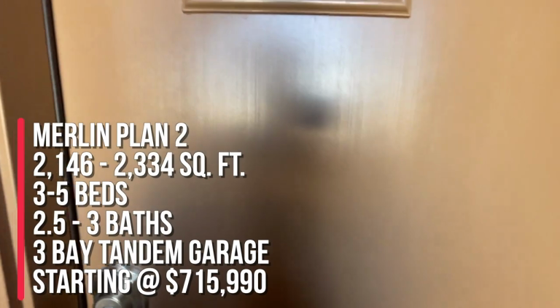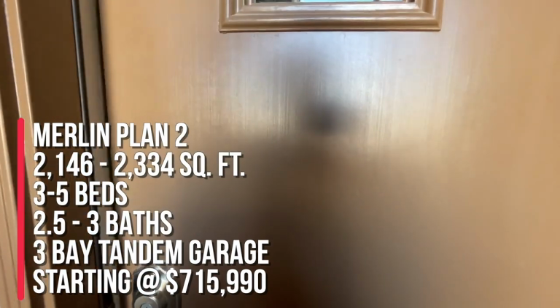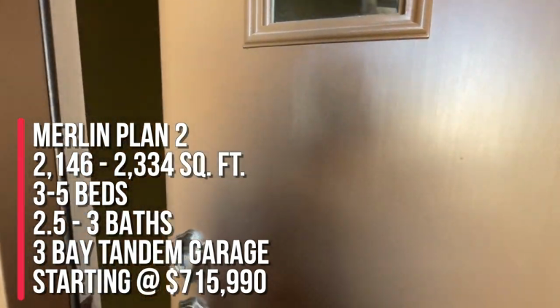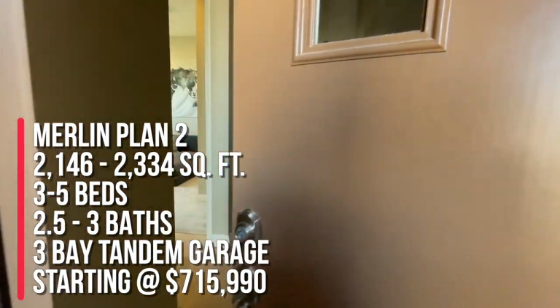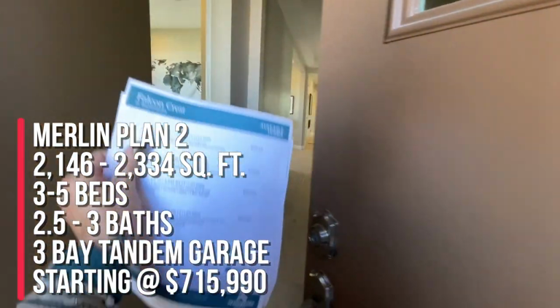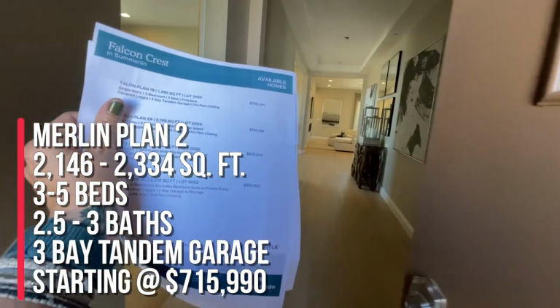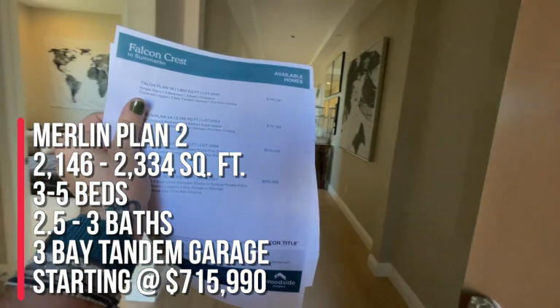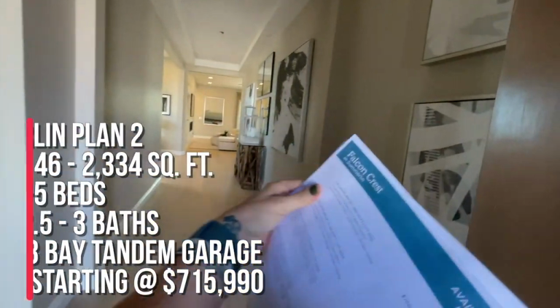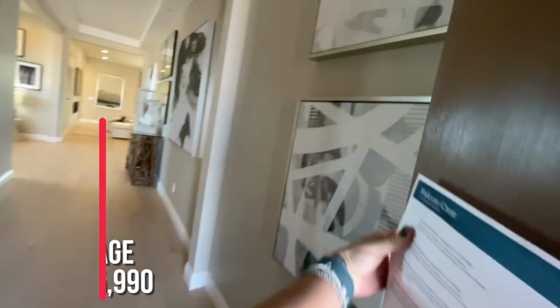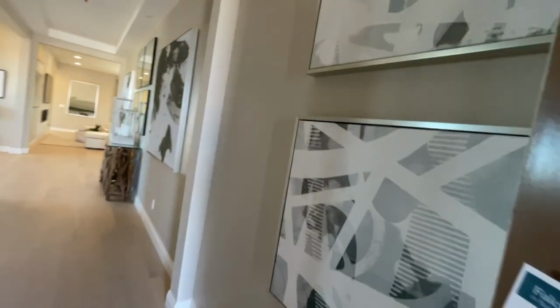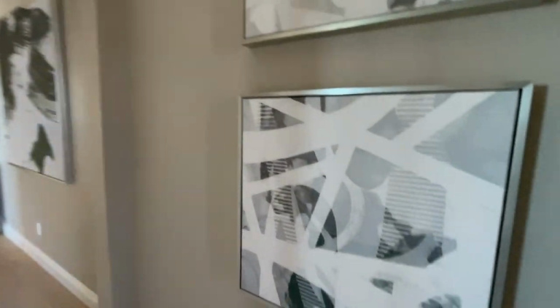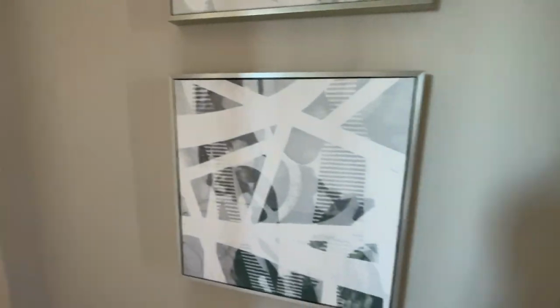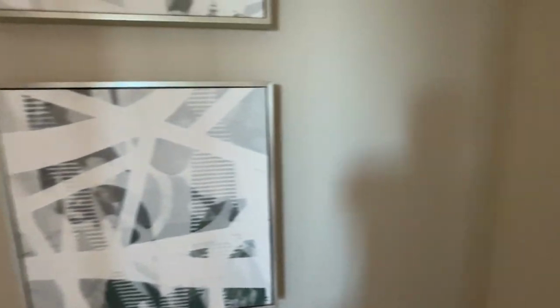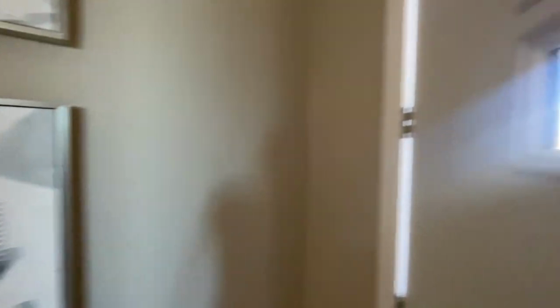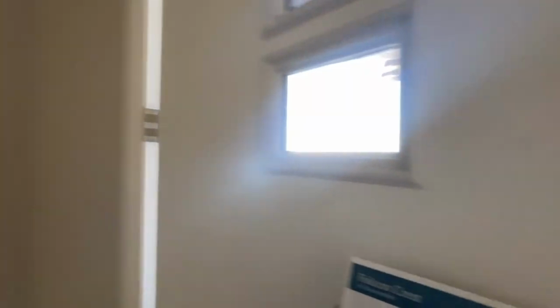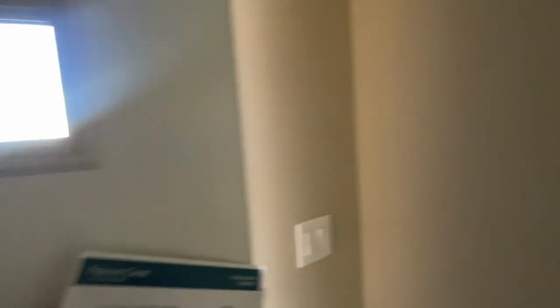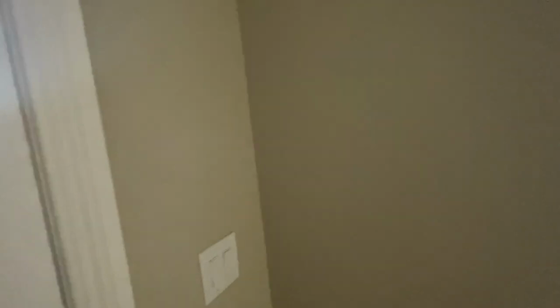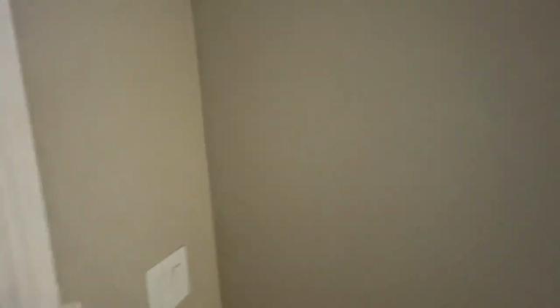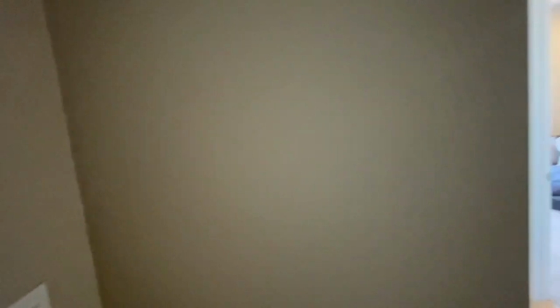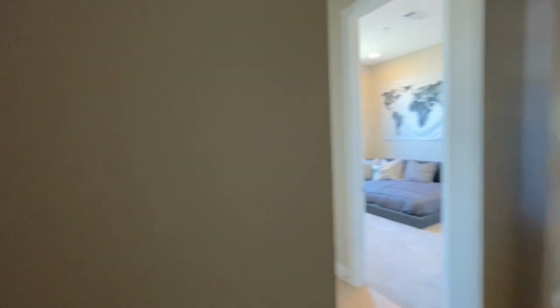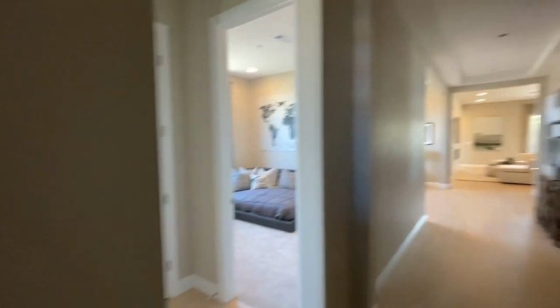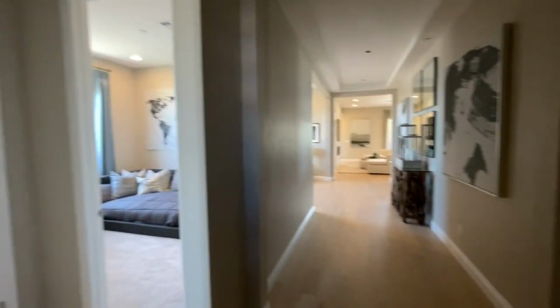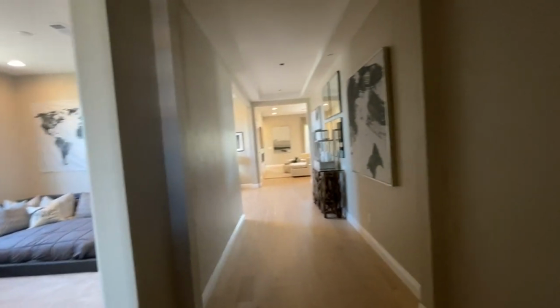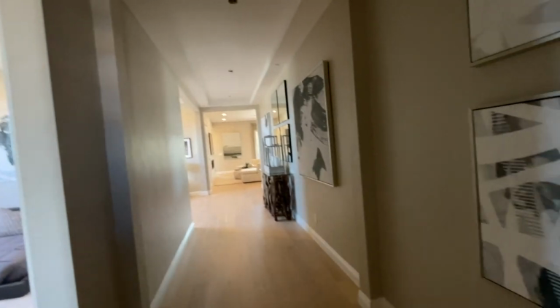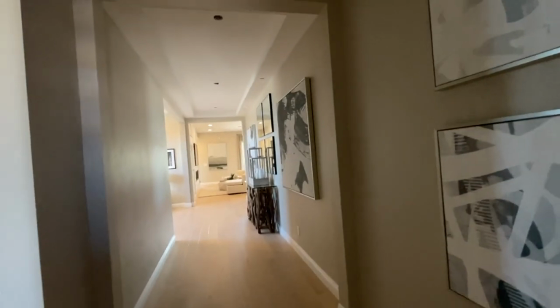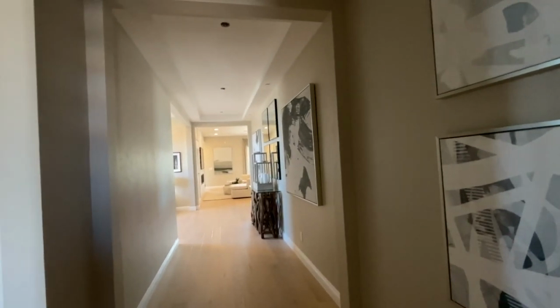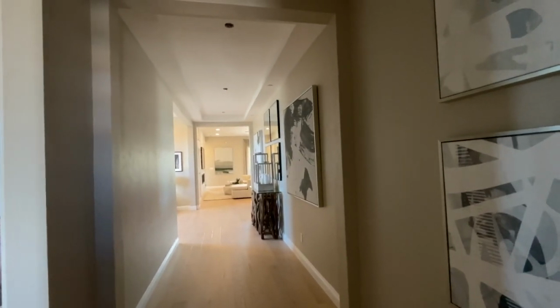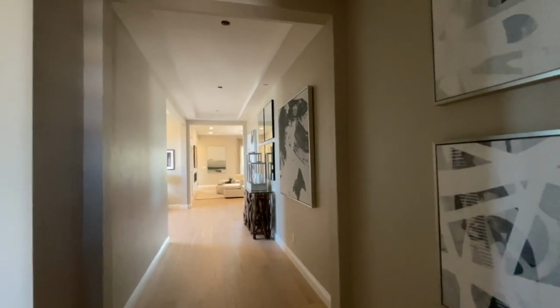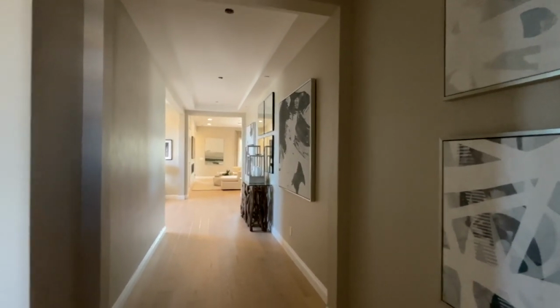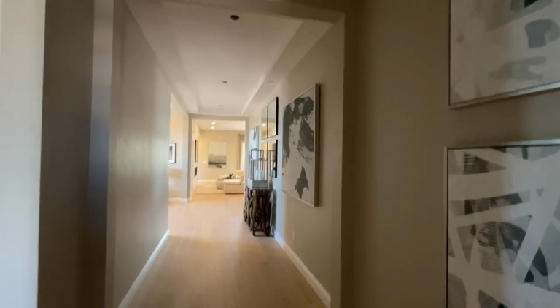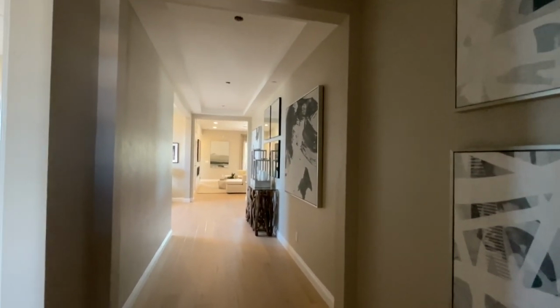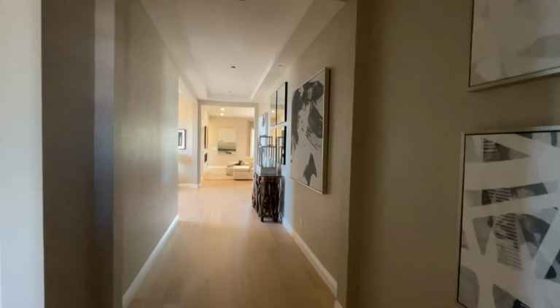As for starting prices, I don't know the base price because the sheet shows prices for the ones currently for sale. The lot premiums are anywhere between $15,000 and $69,000.